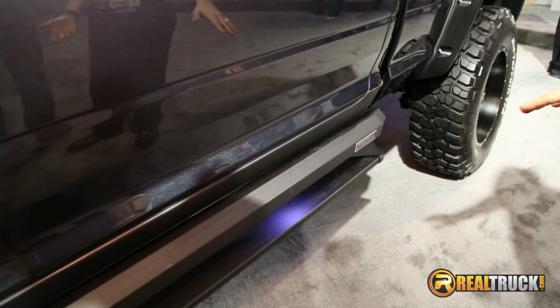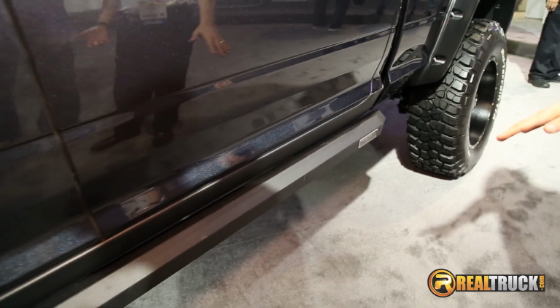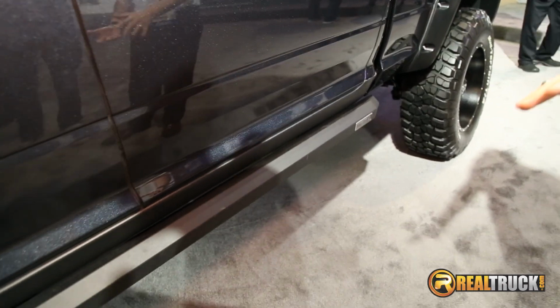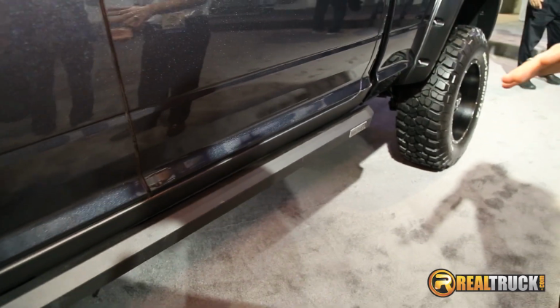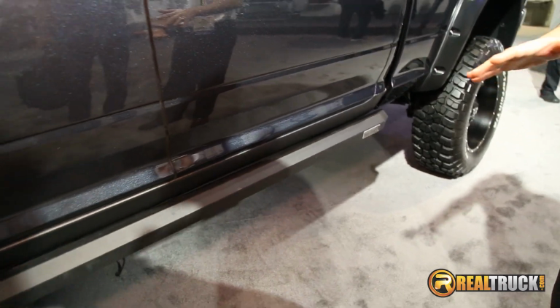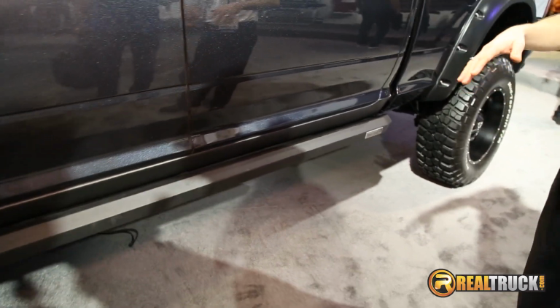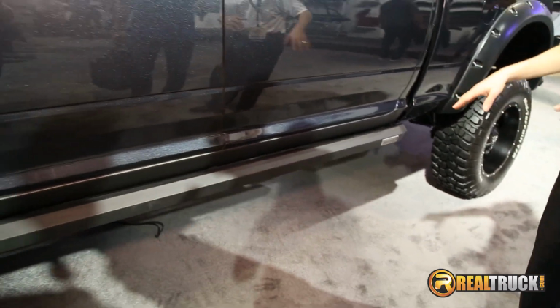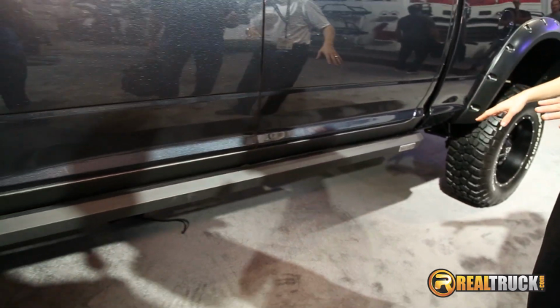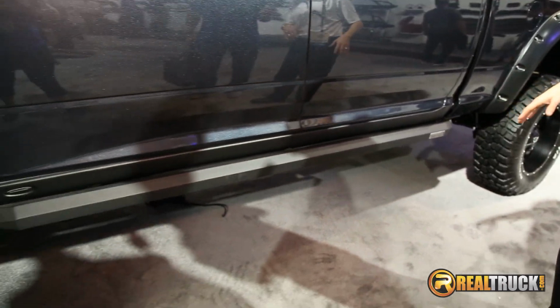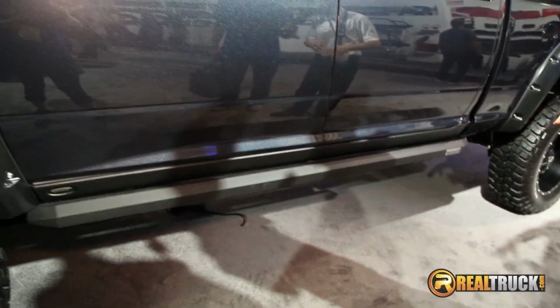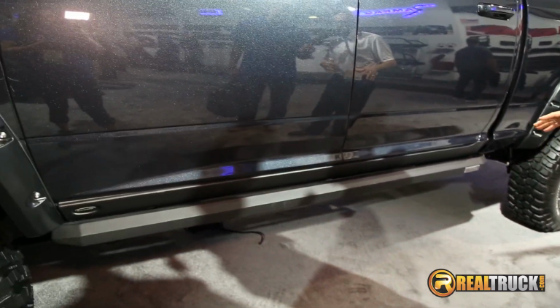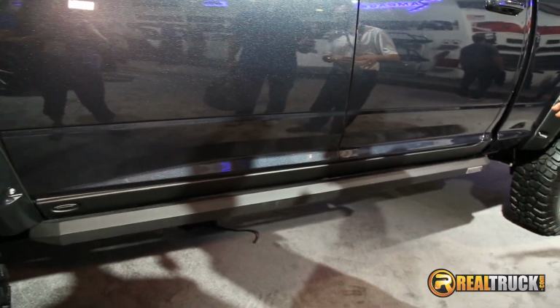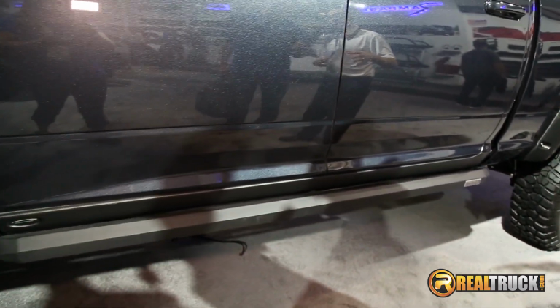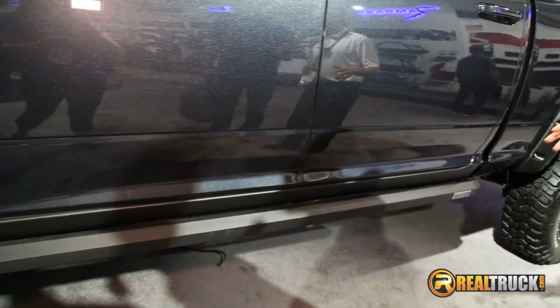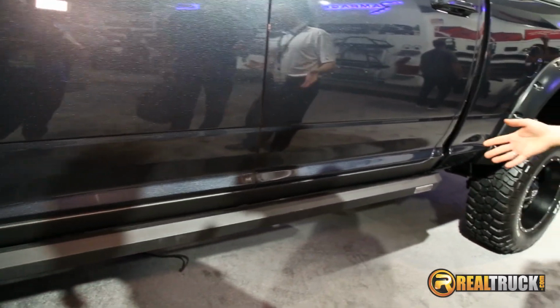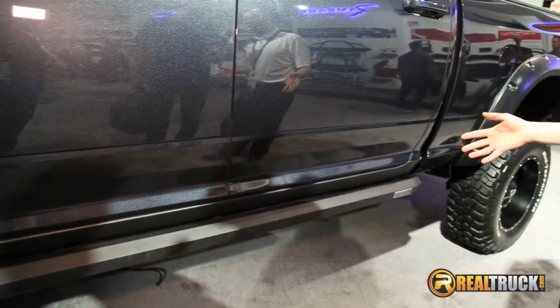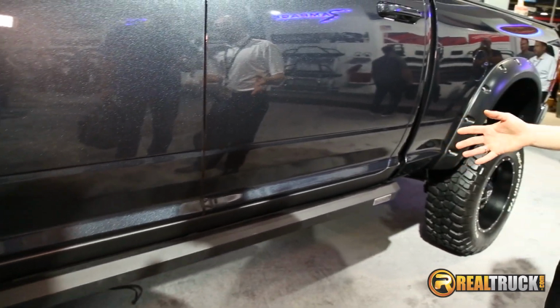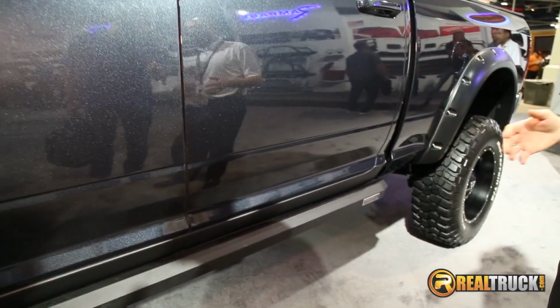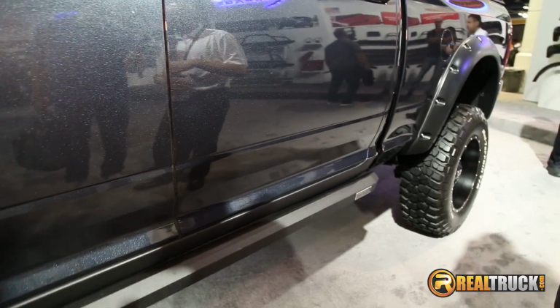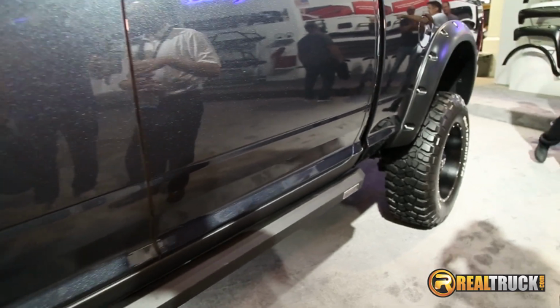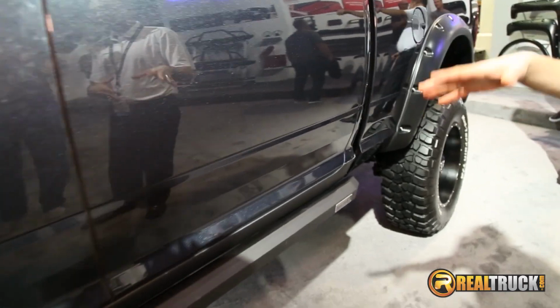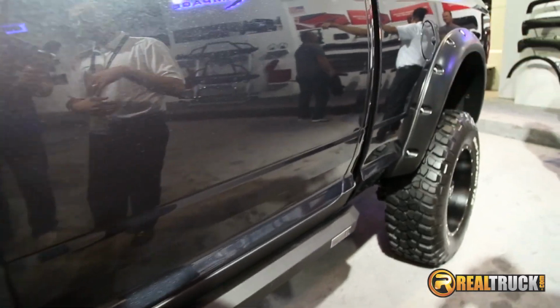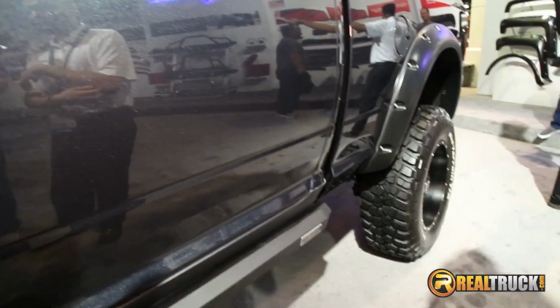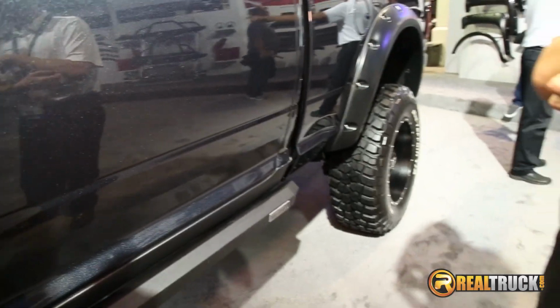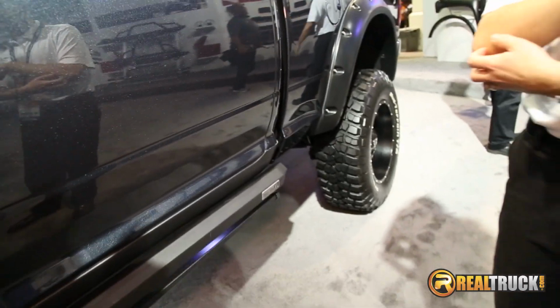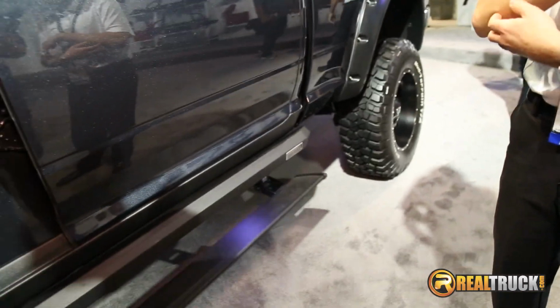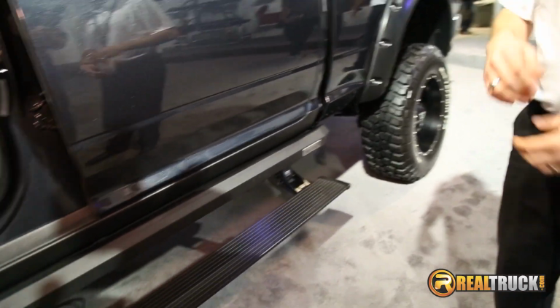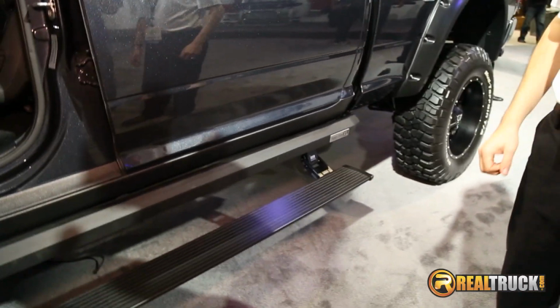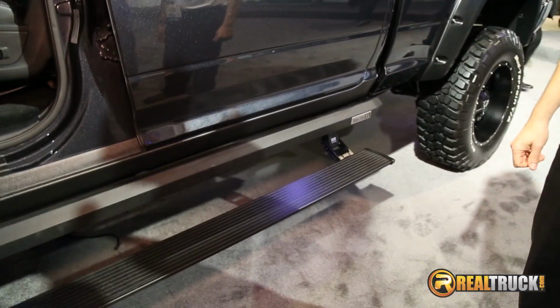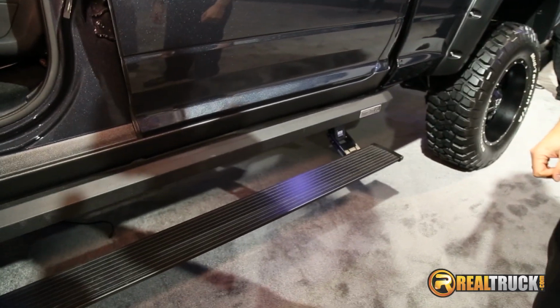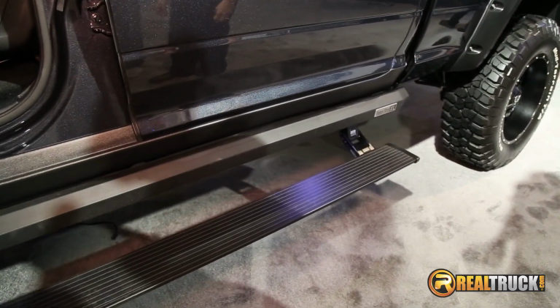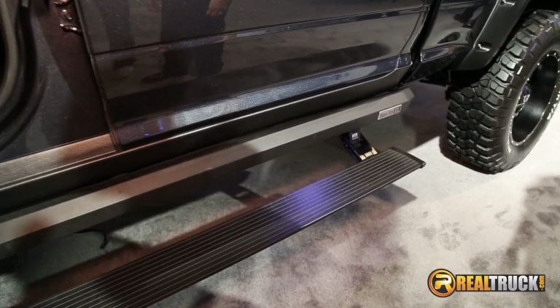LEDs, easy to get in and out, easy to see, great traction, 600lb capacity — so these electric running boards are the latest versions of the PowerSteps.